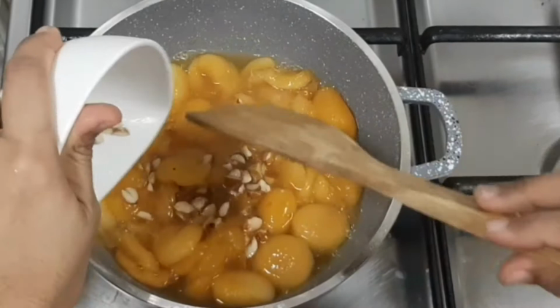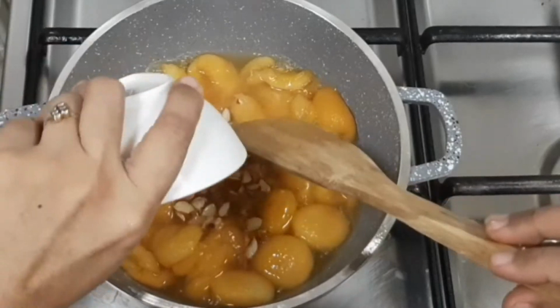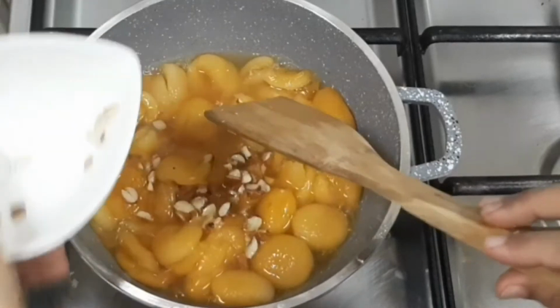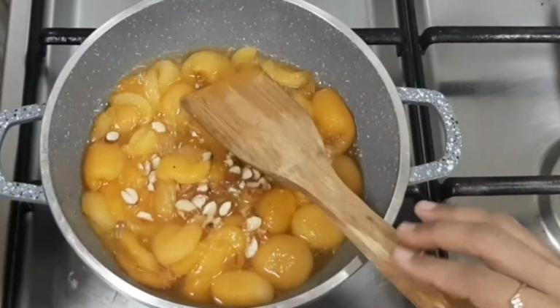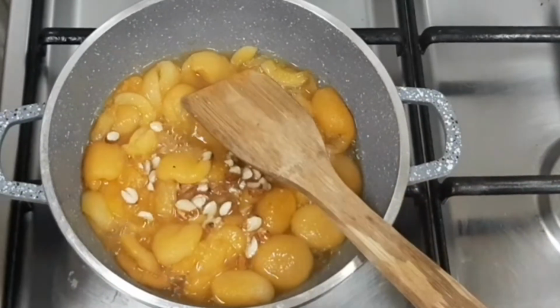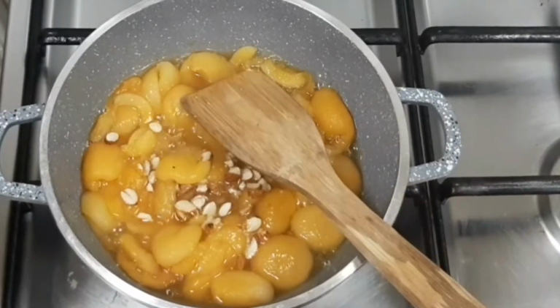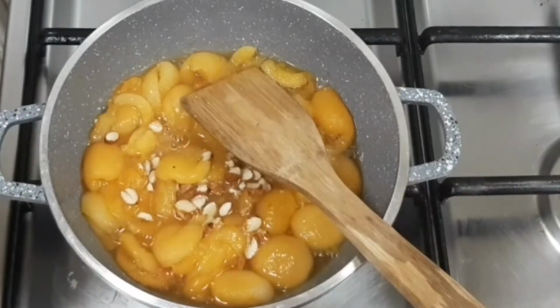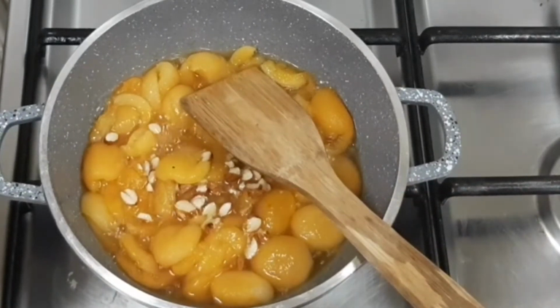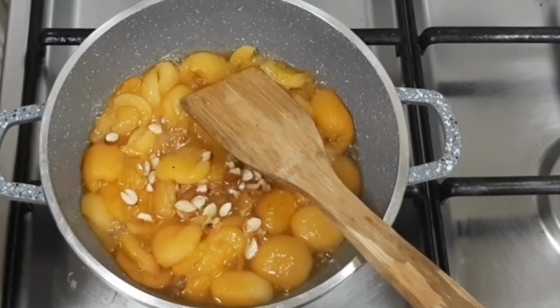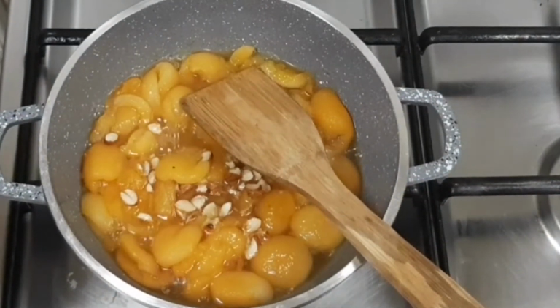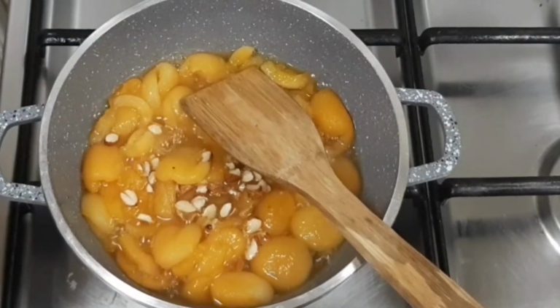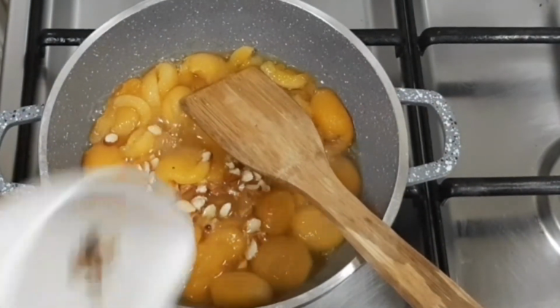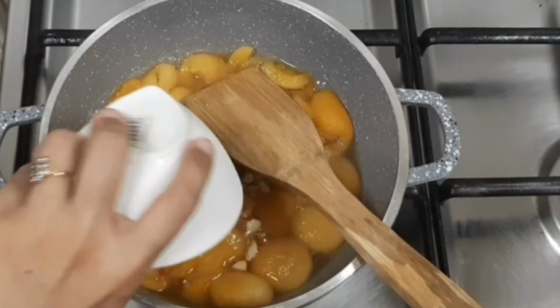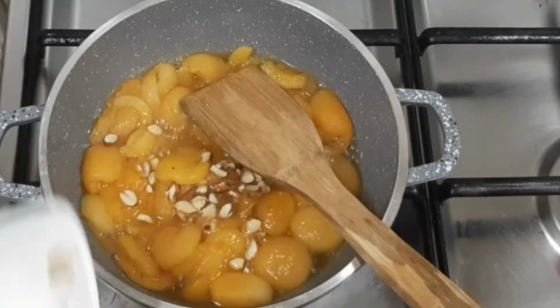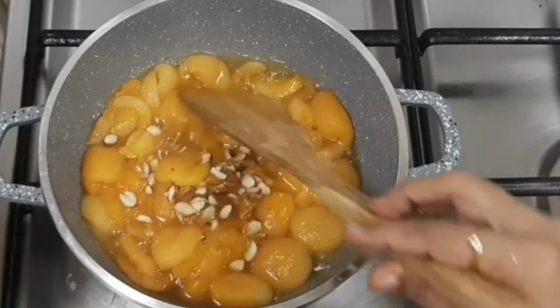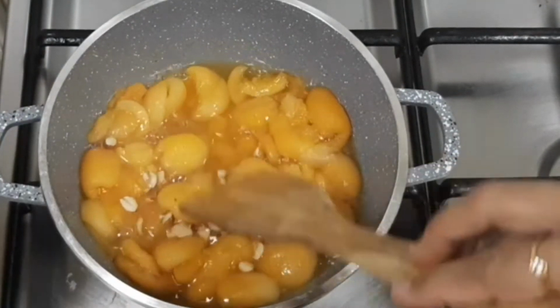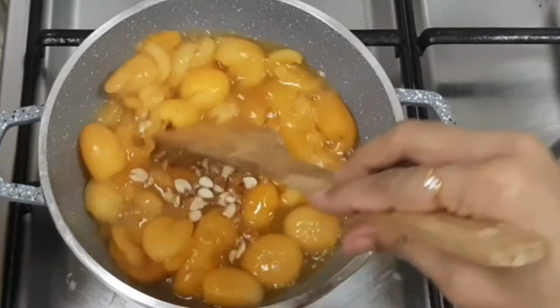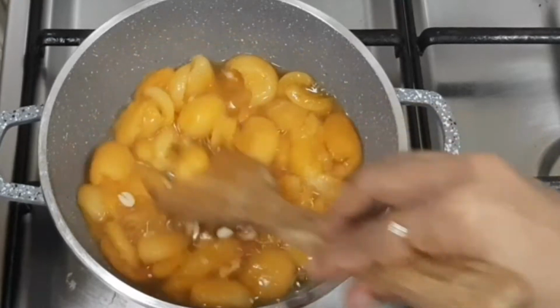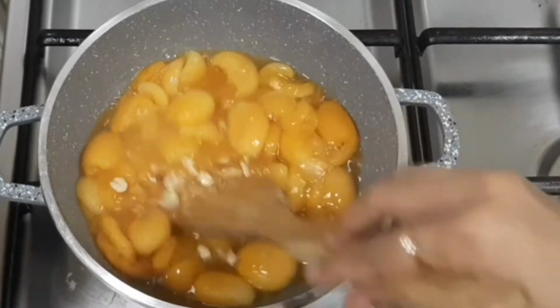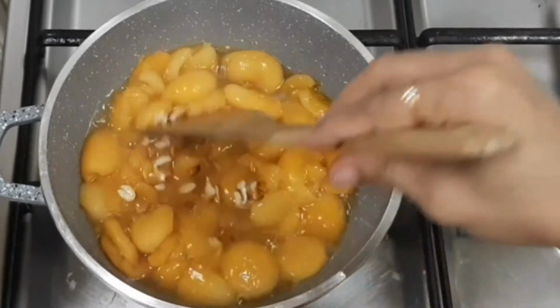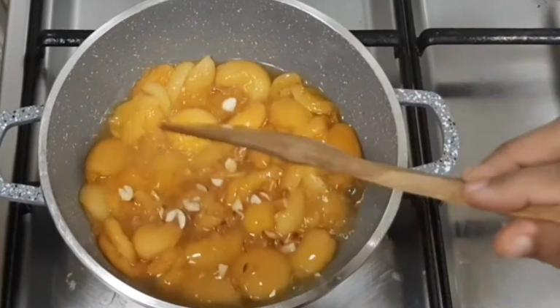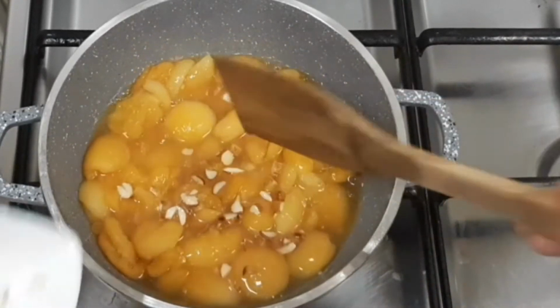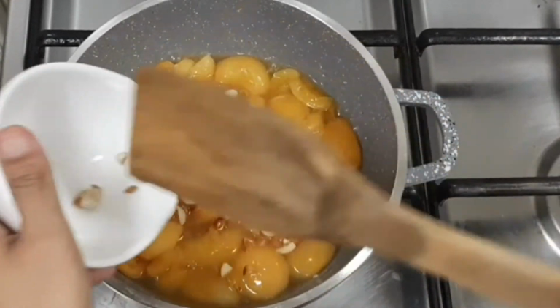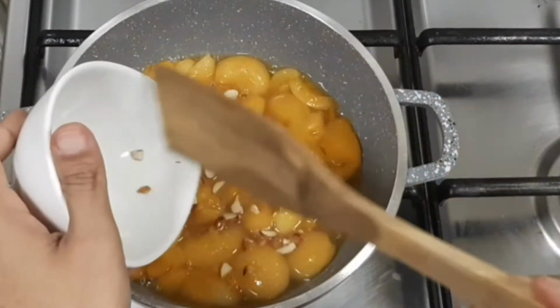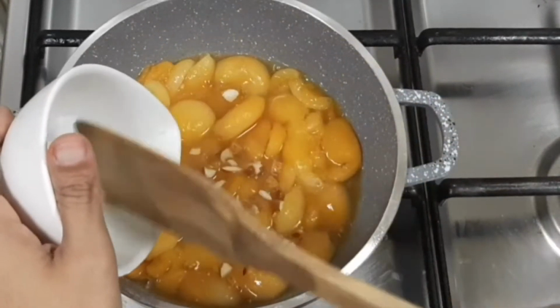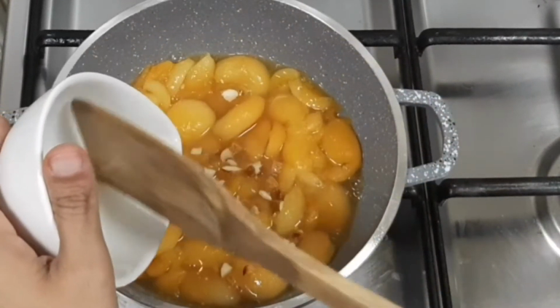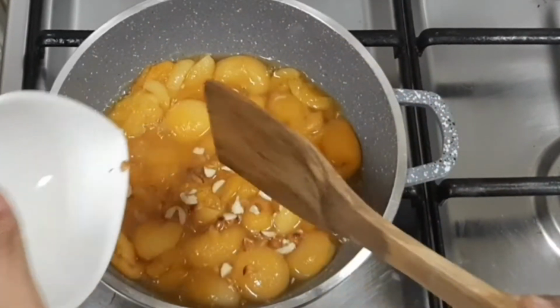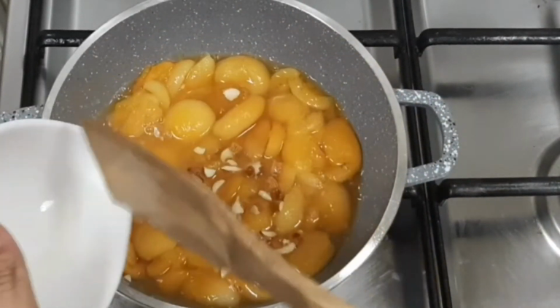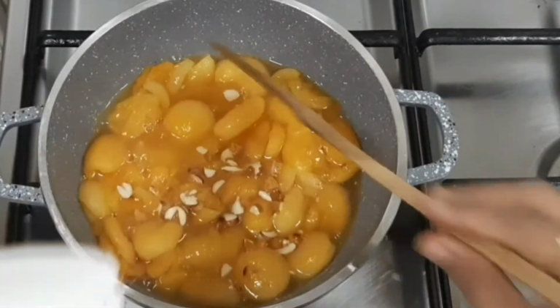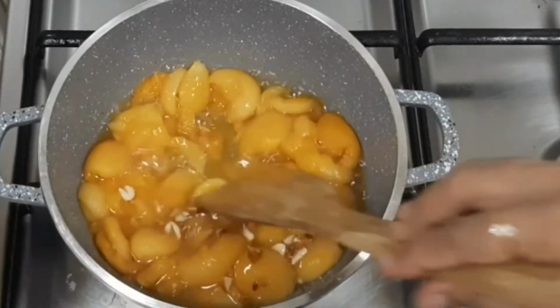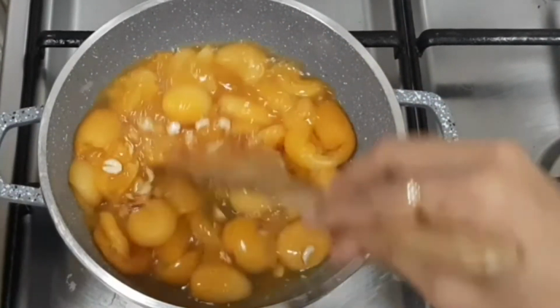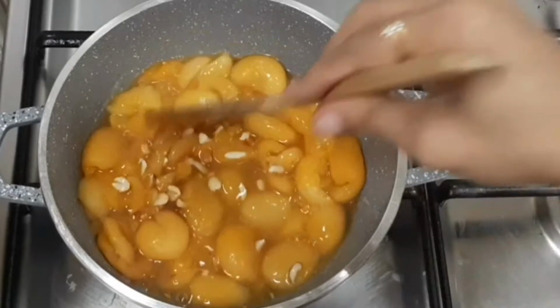You can prepare this for any type of occasion — it is a very easy, simple, and healthy recipe. Normally we have to add almonds which are removed from the seeds of apricot, but since I am using seedless apricots, I am adding normal almonds.